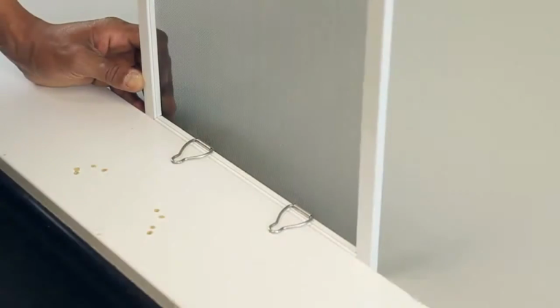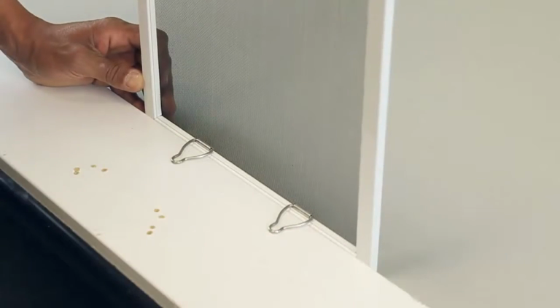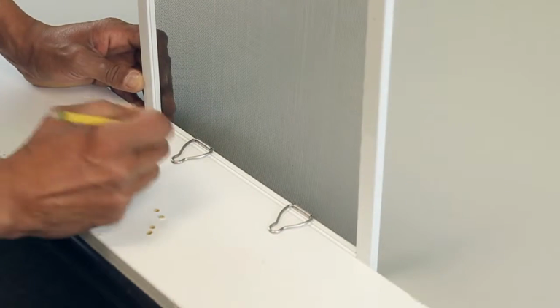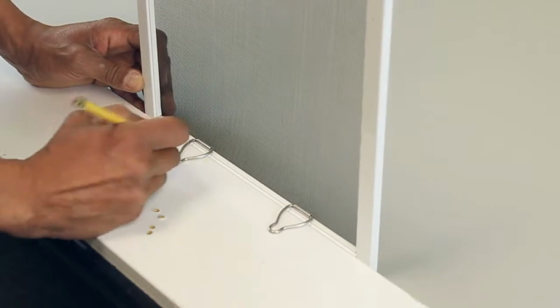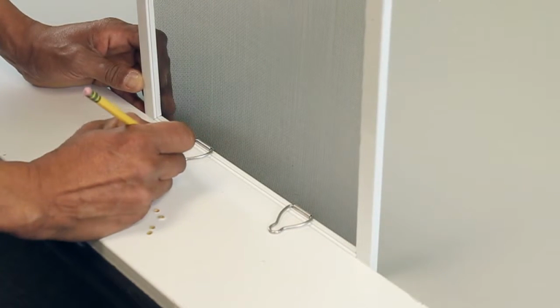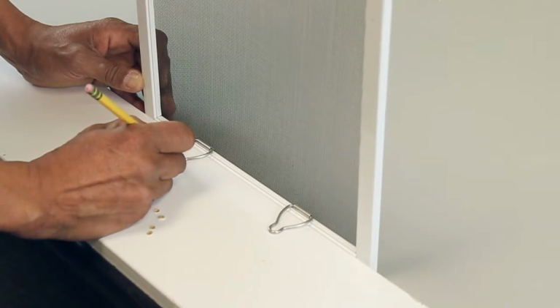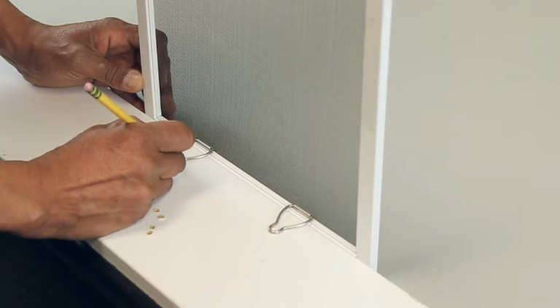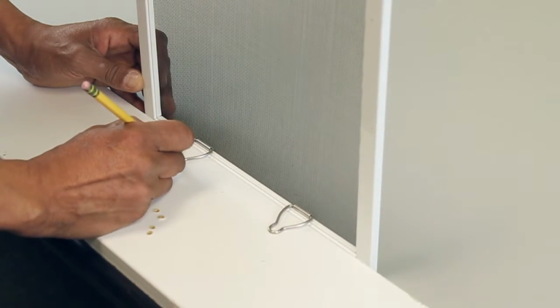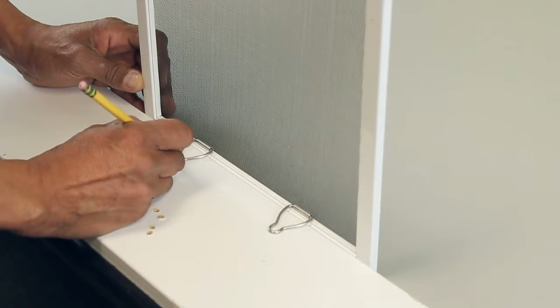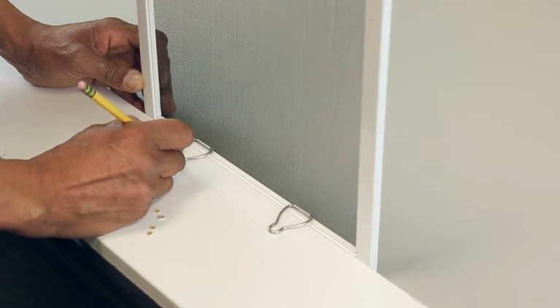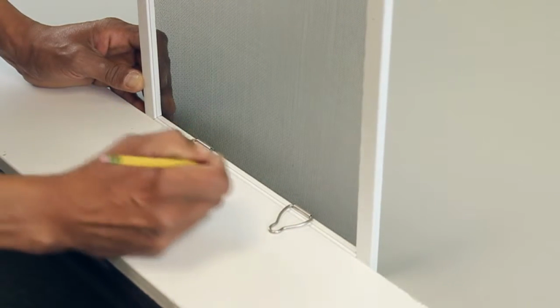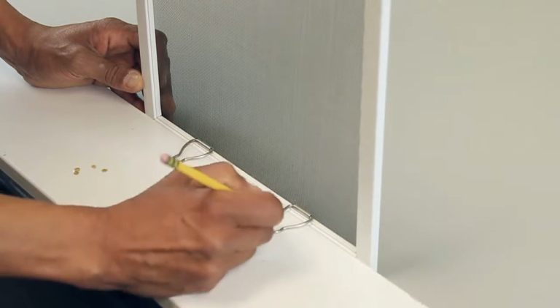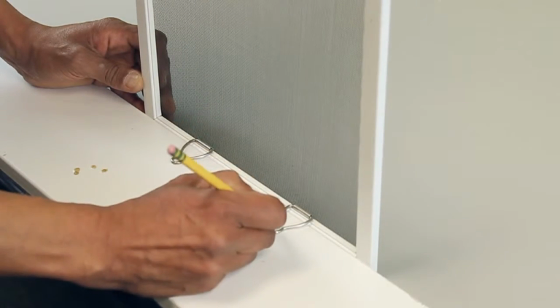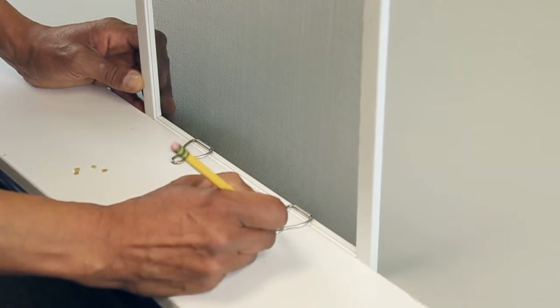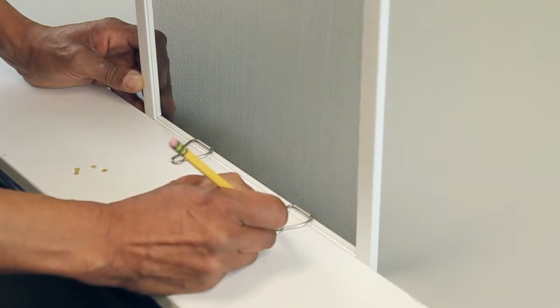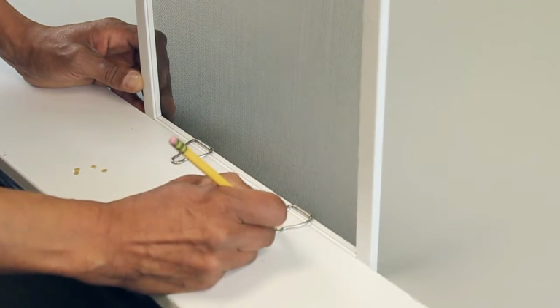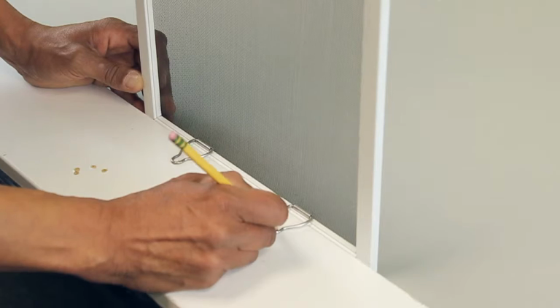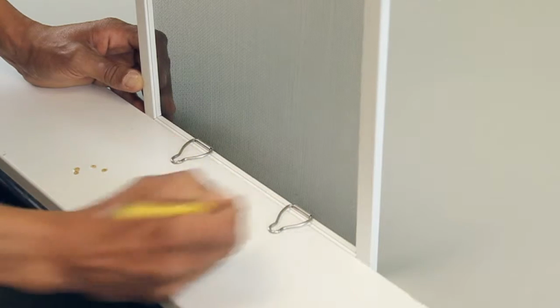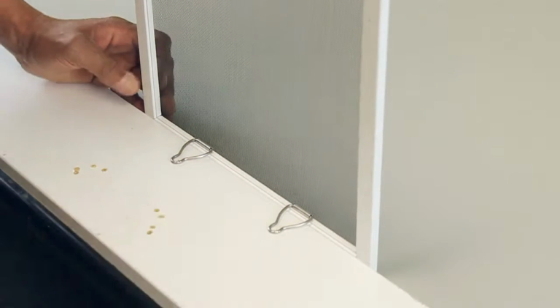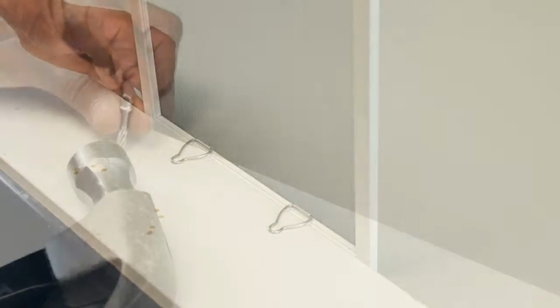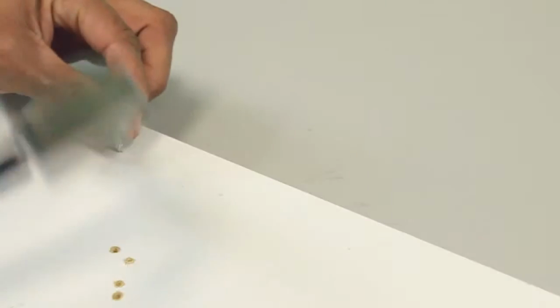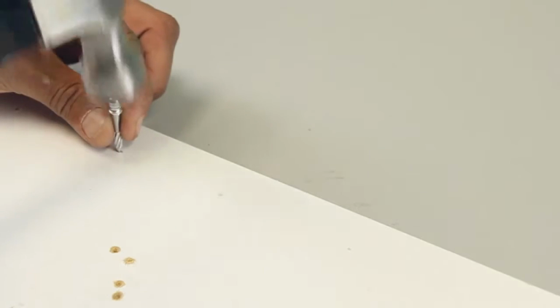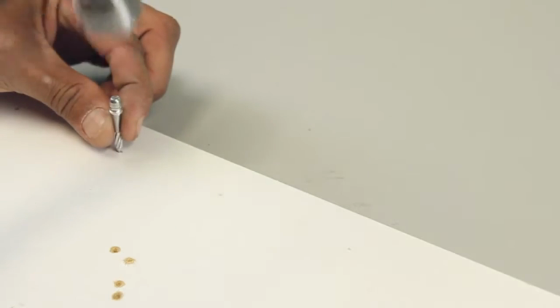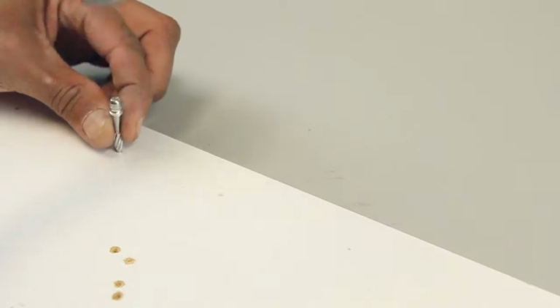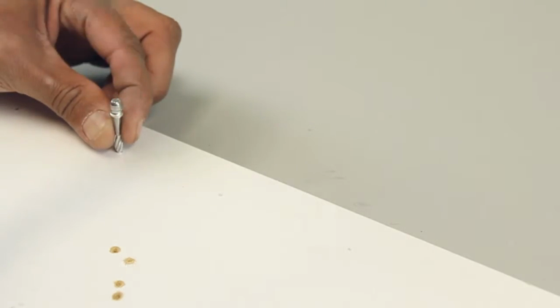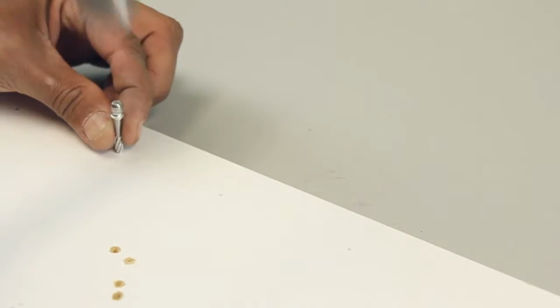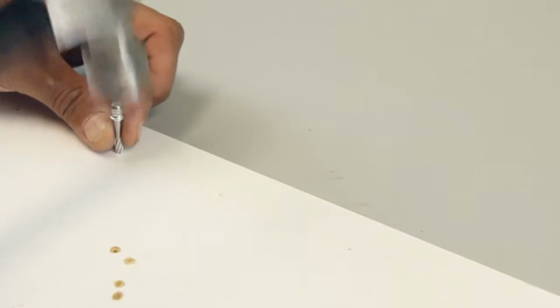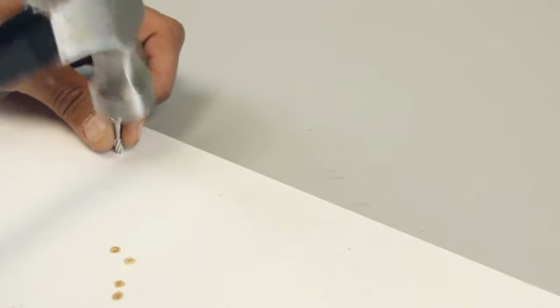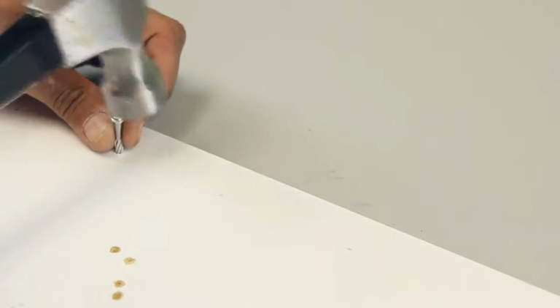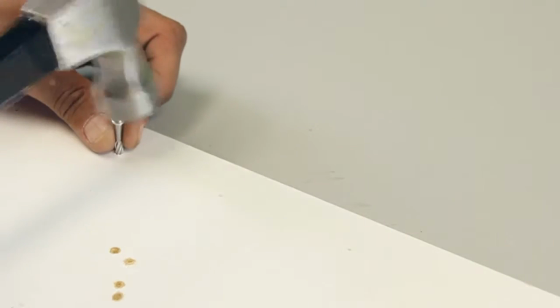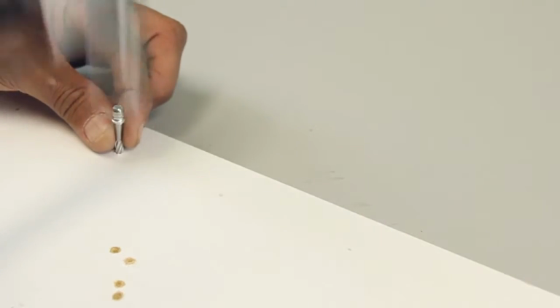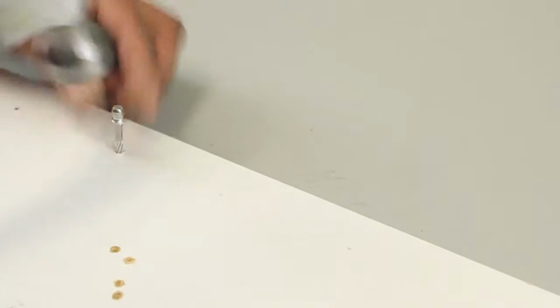Use a pencil to mark in your holes for your ball head nails at the tip of the pull rings as they touch the sill. Use a hammer to secure your new ball head nails to the sill.